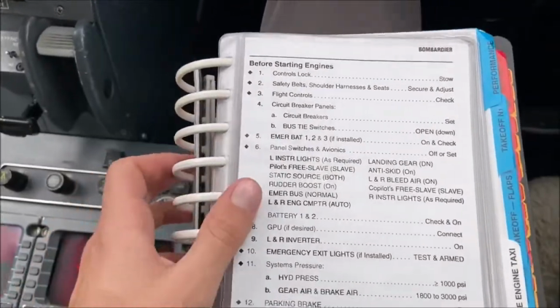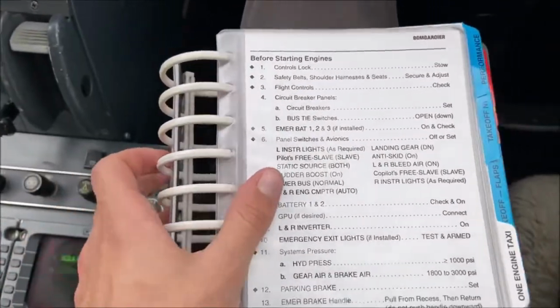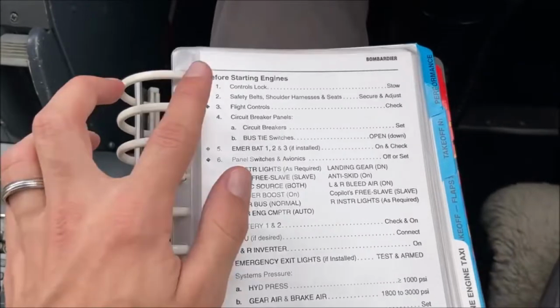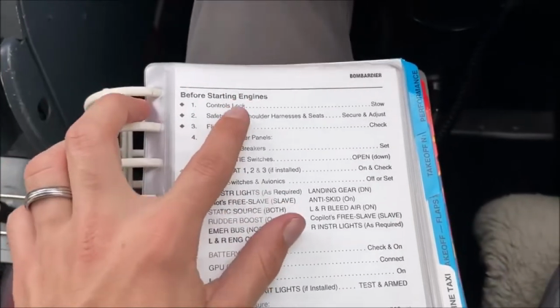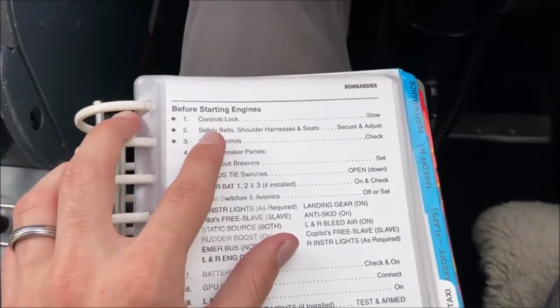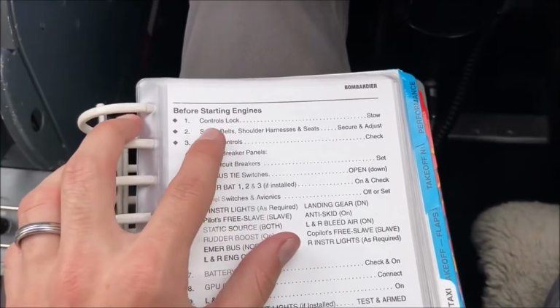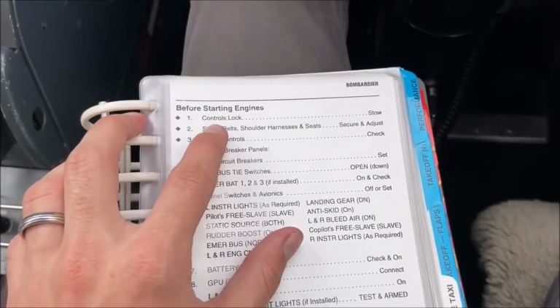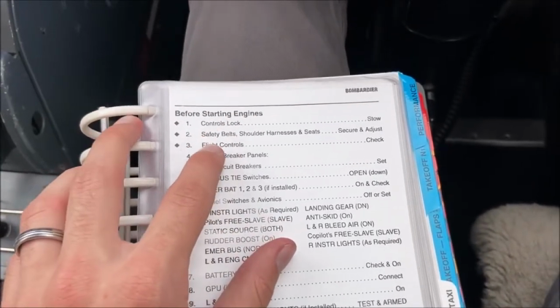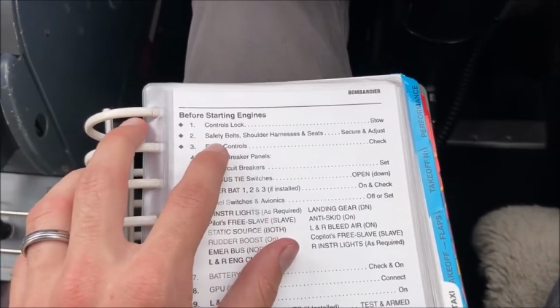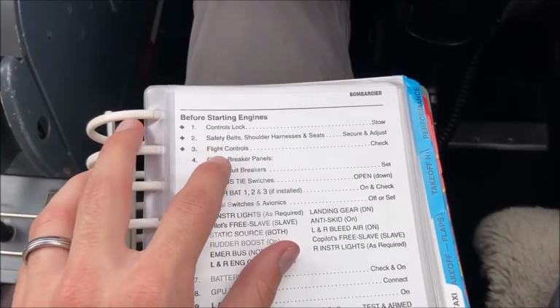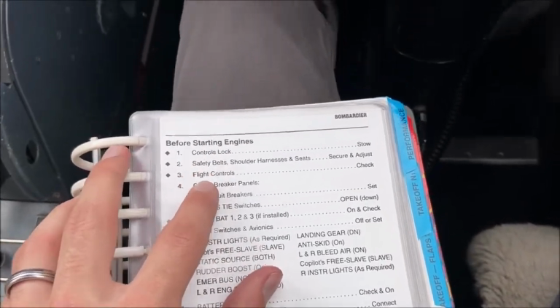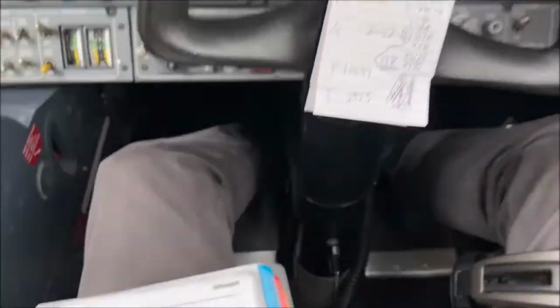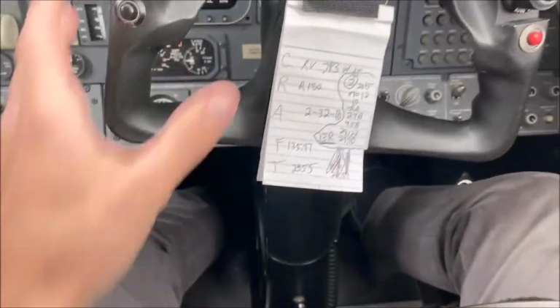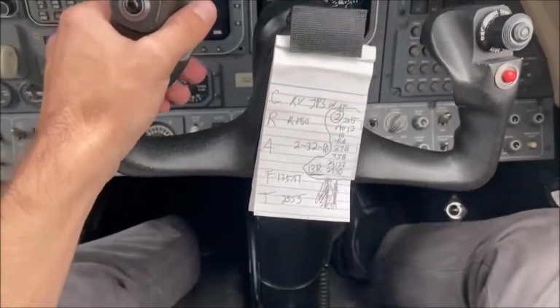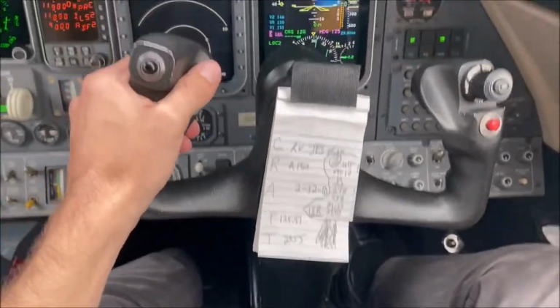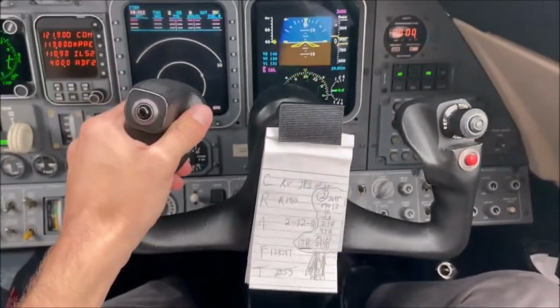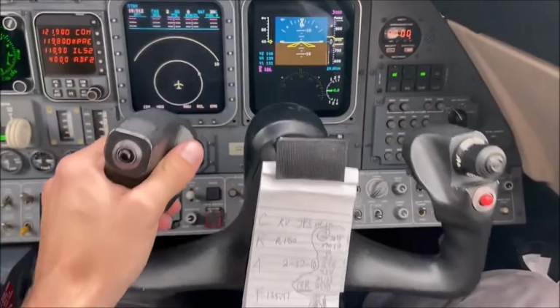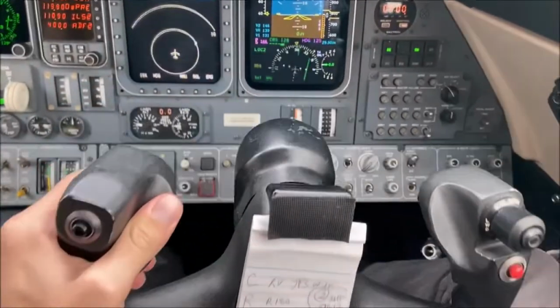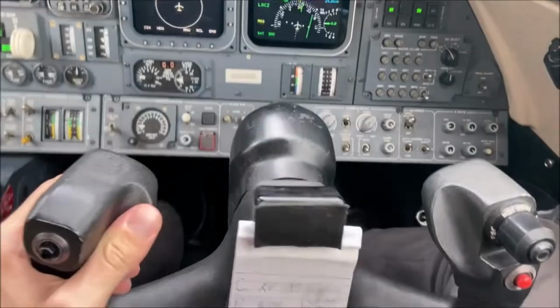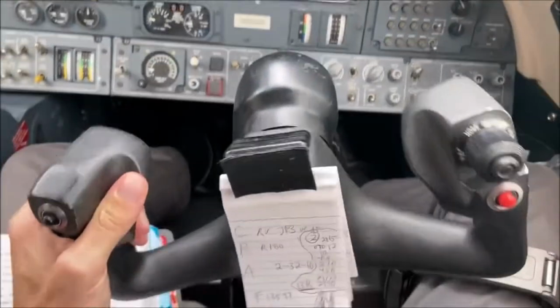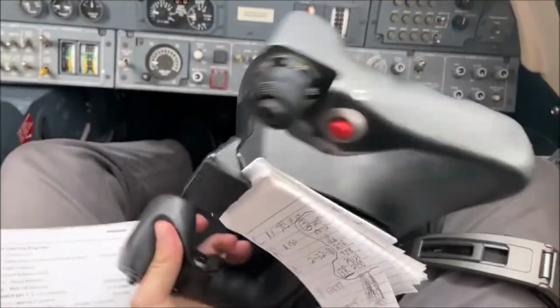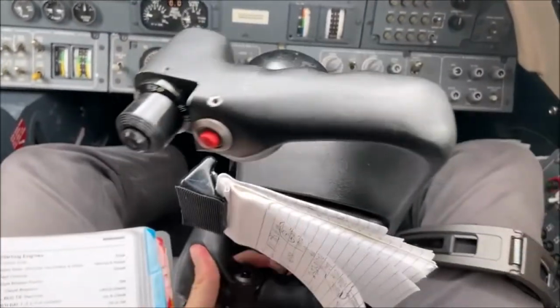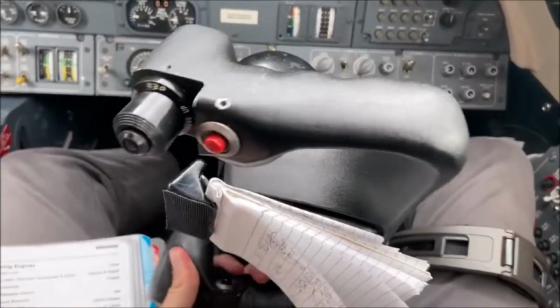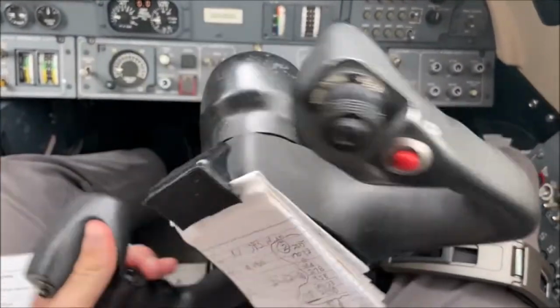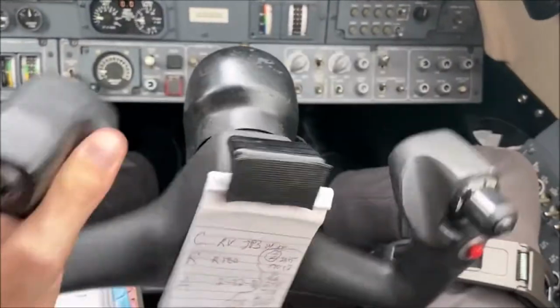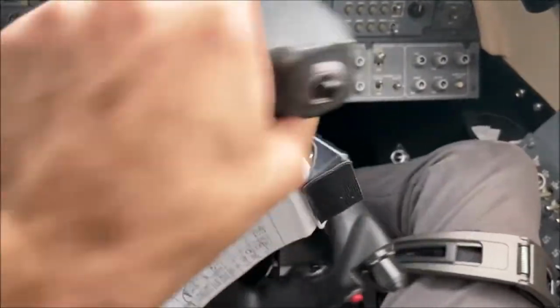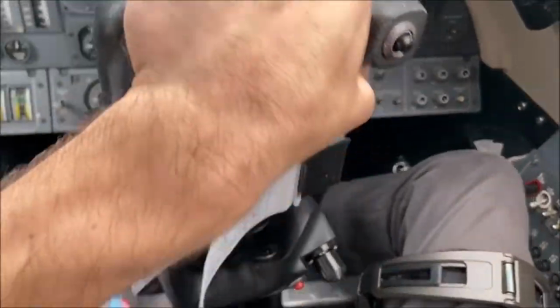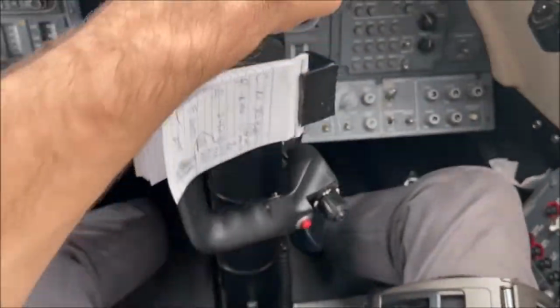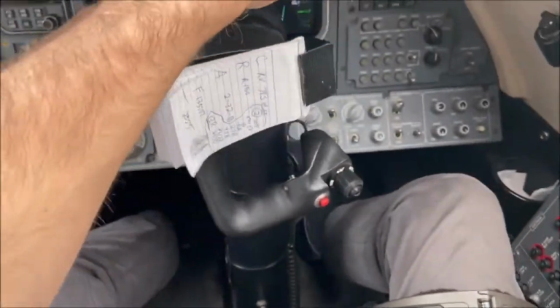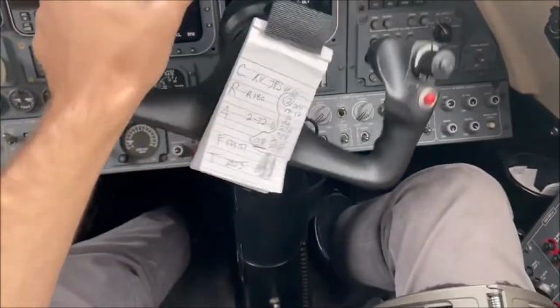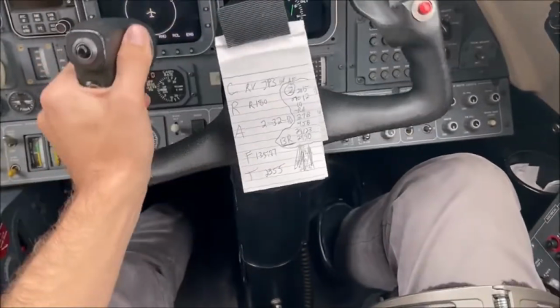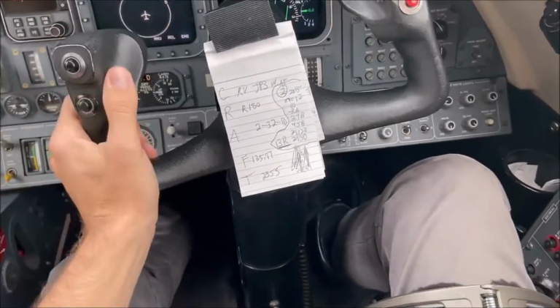The first important item to check is the primary flight controls. We'll need to verify the control rods and cables move freely and to their correct orientation for both the yoke and the rudders.